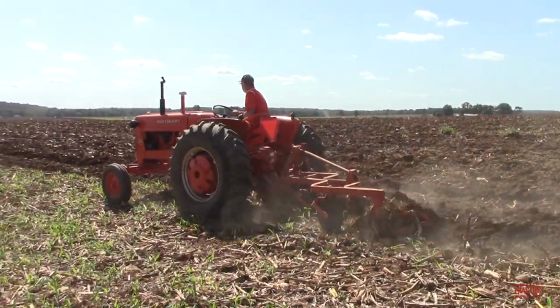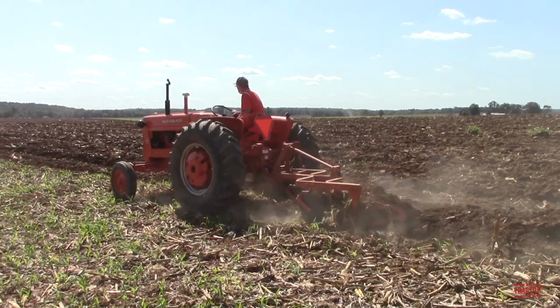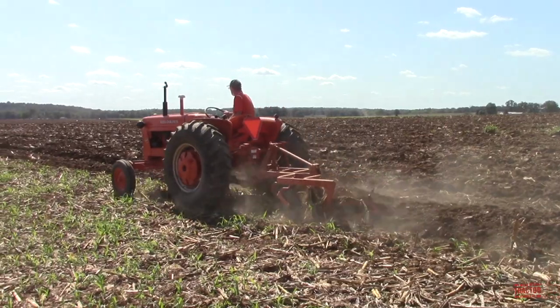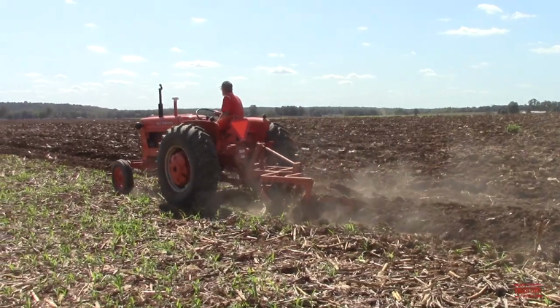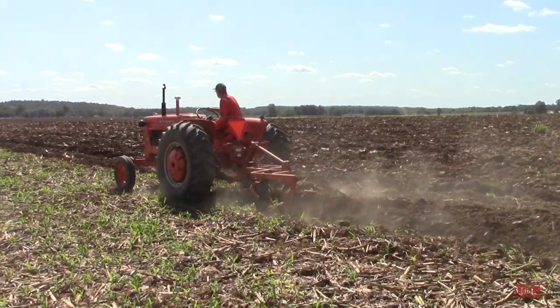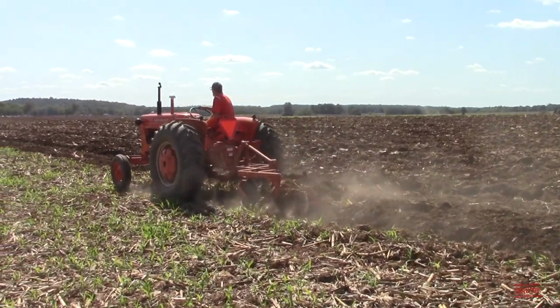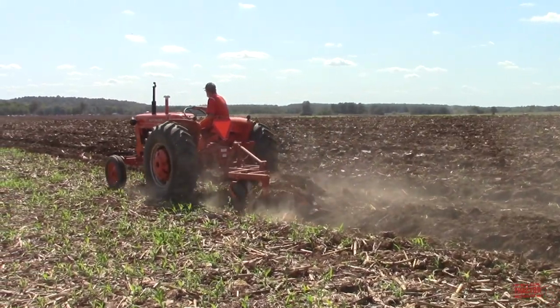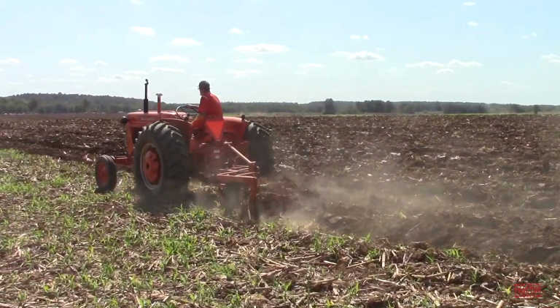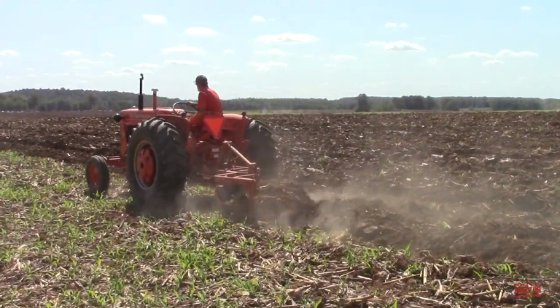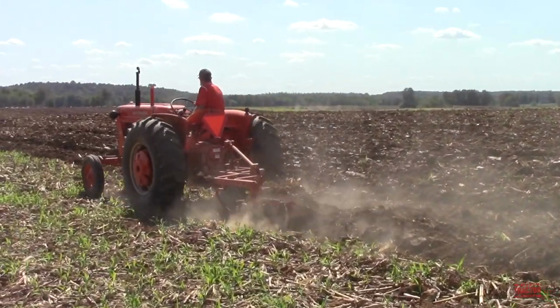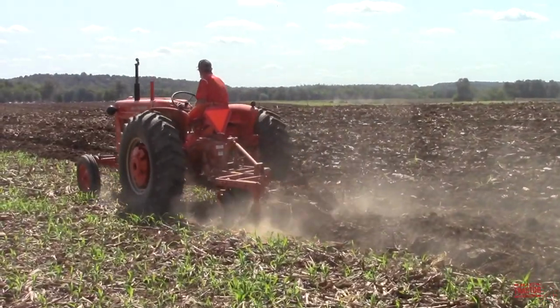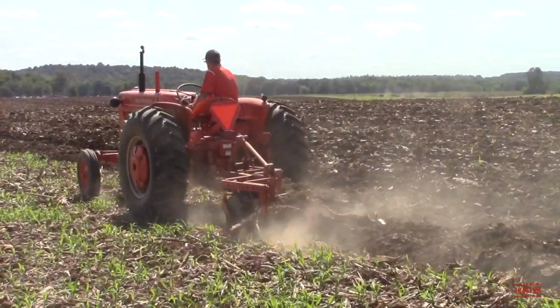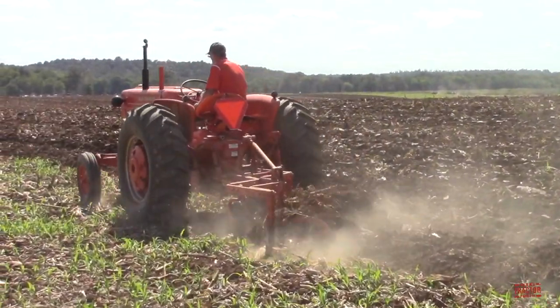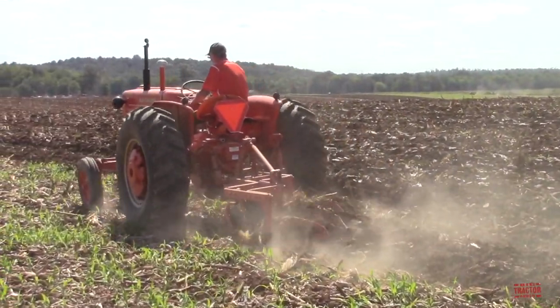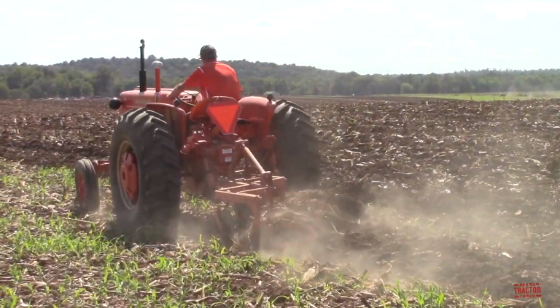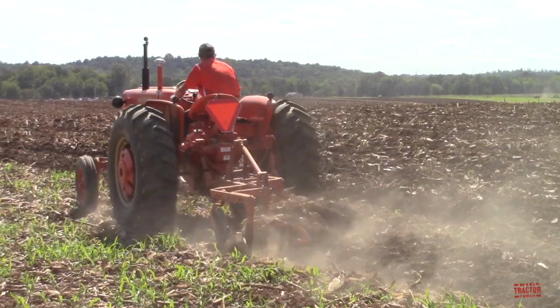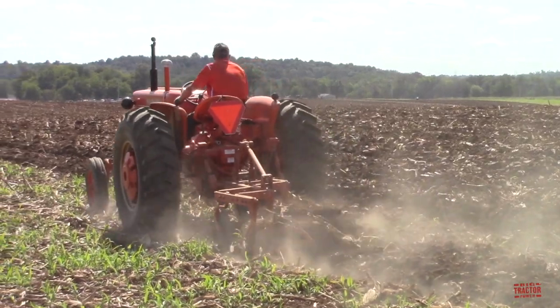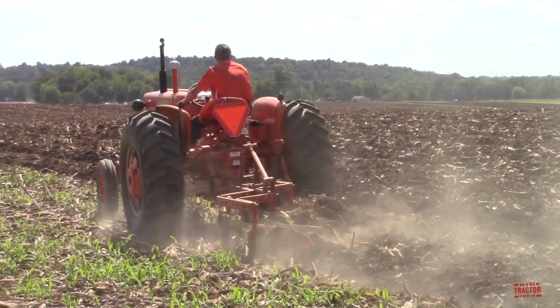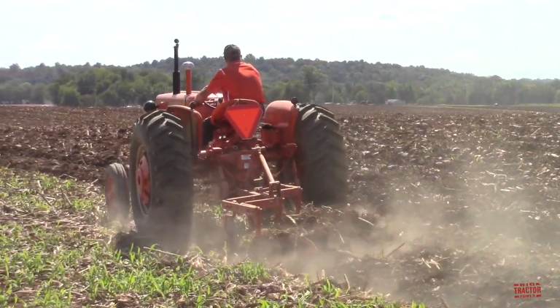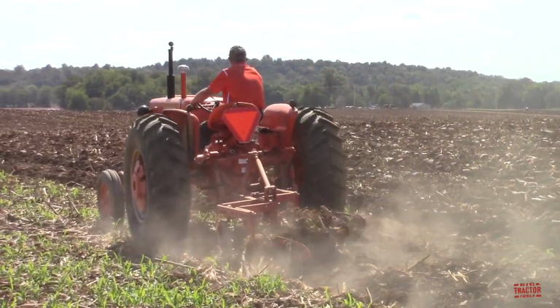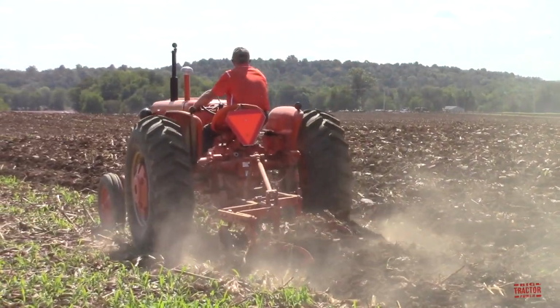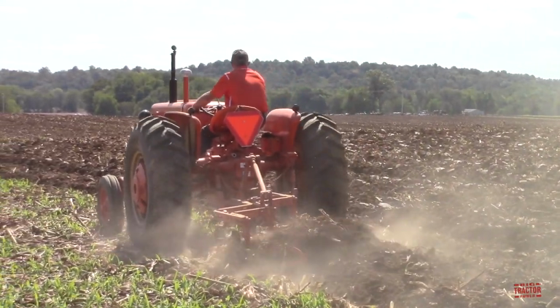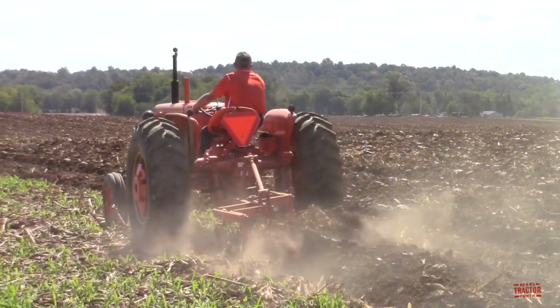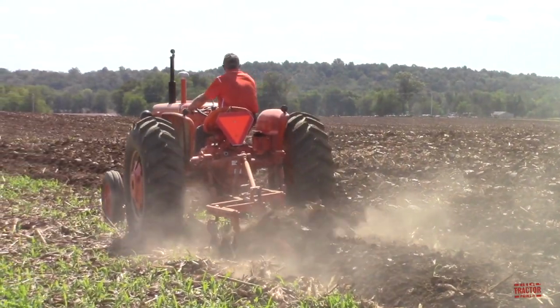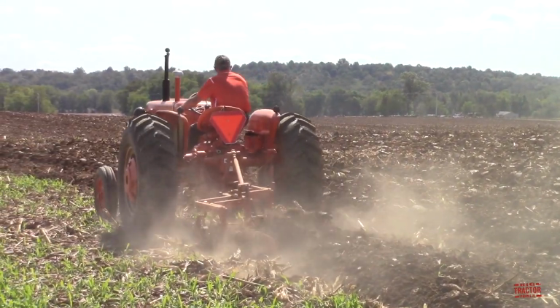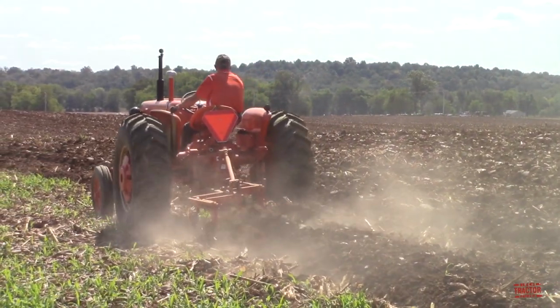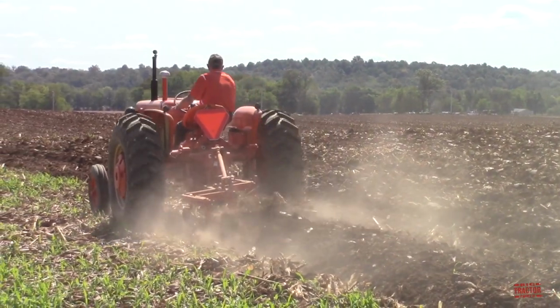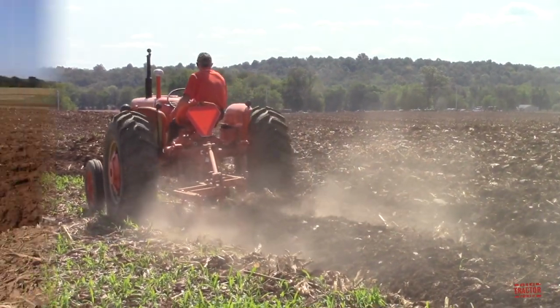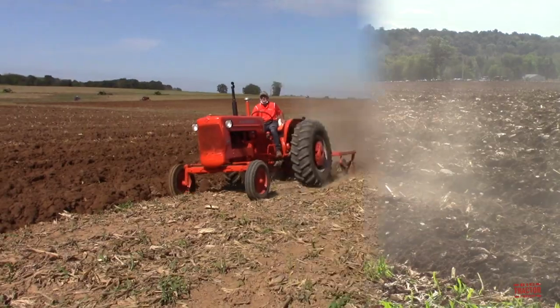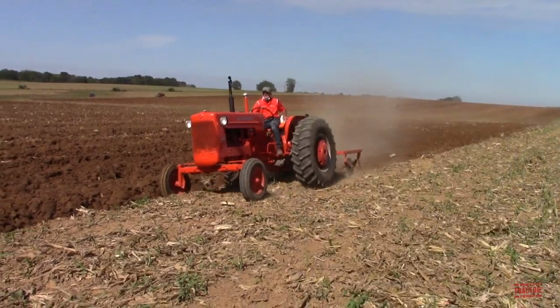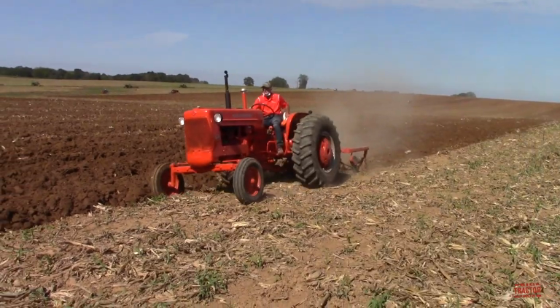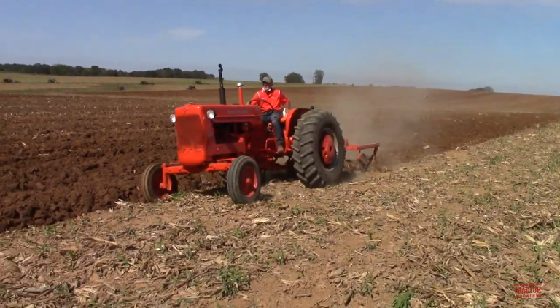During the tractor's 10 years of production, there were four generations of D17s offered. From 1957 through 1960, there was the original Series 1 model, which you see plowing in this video.